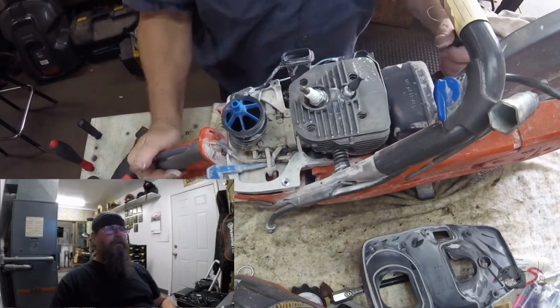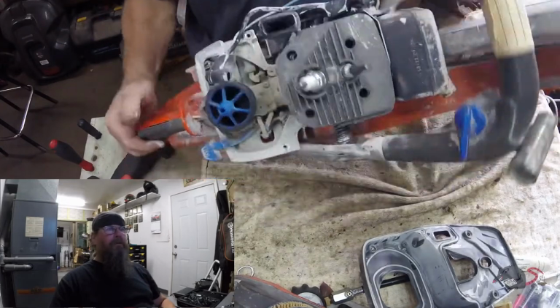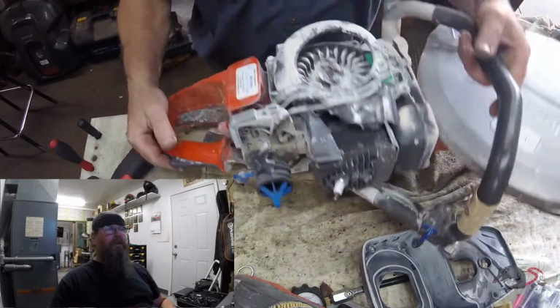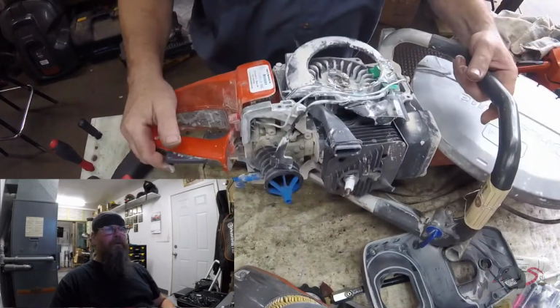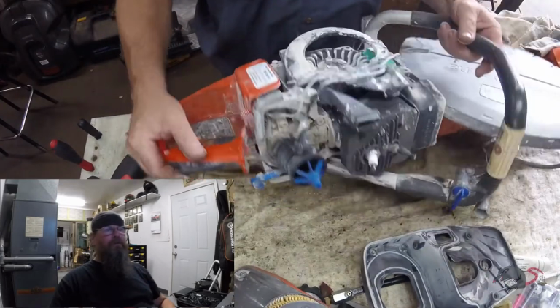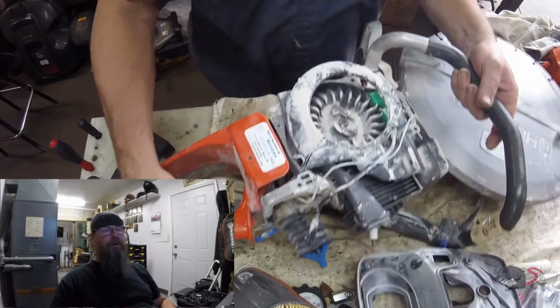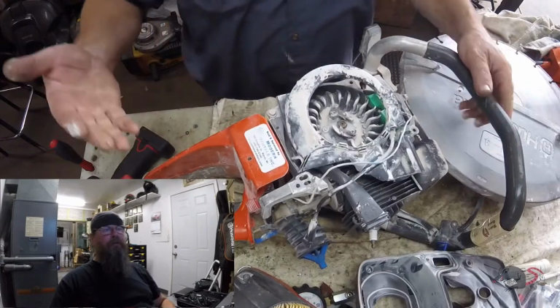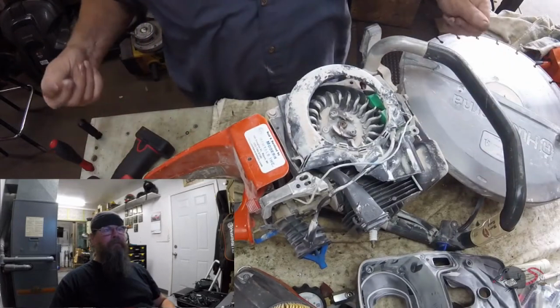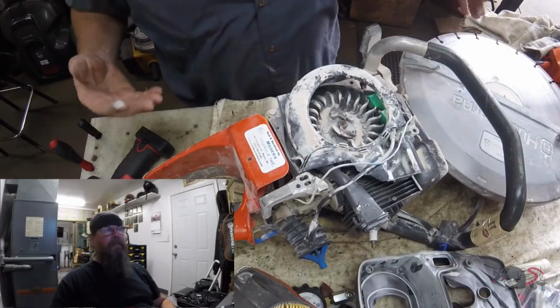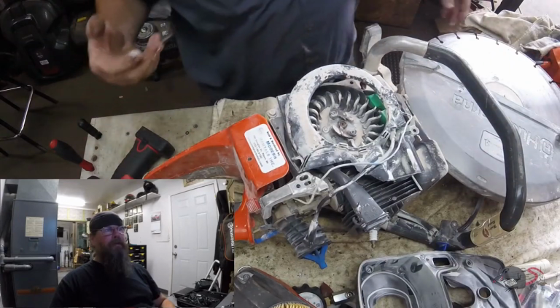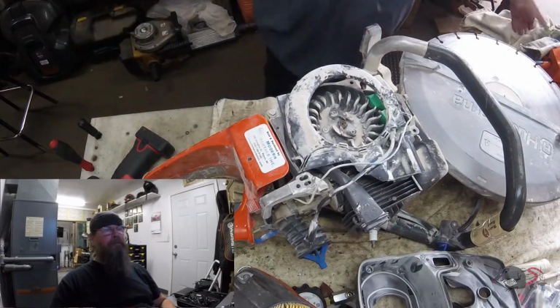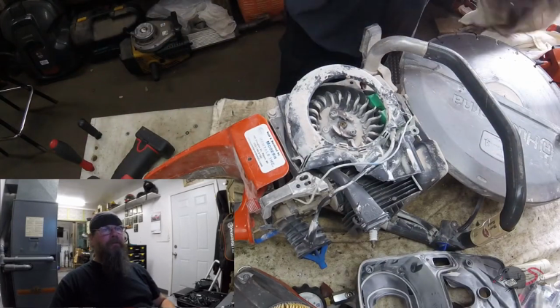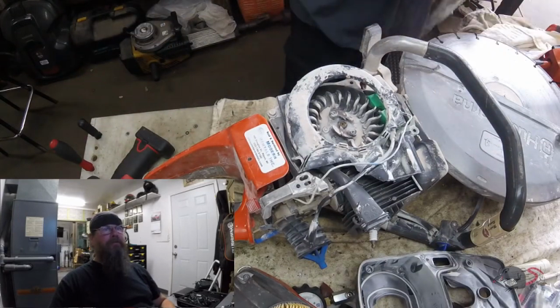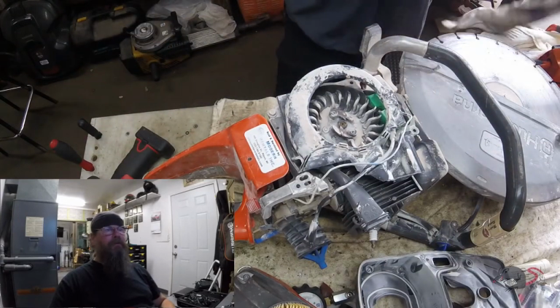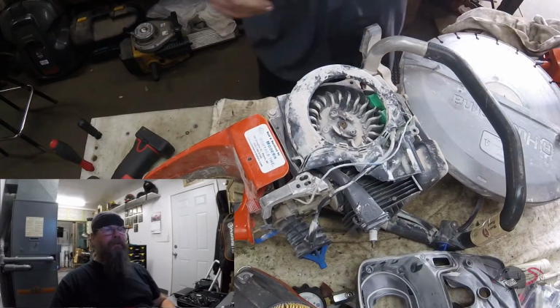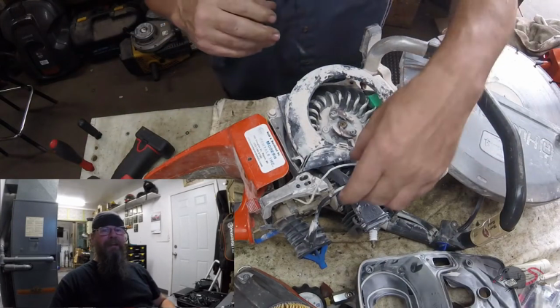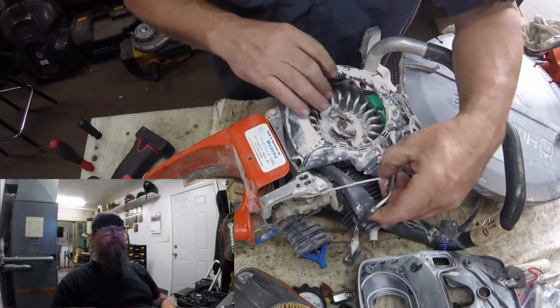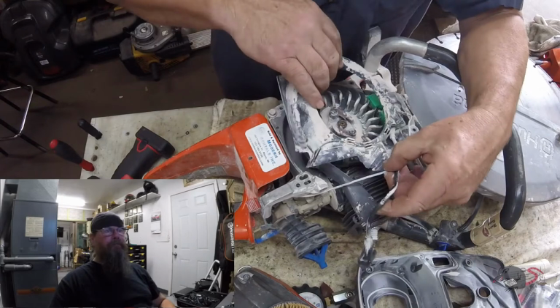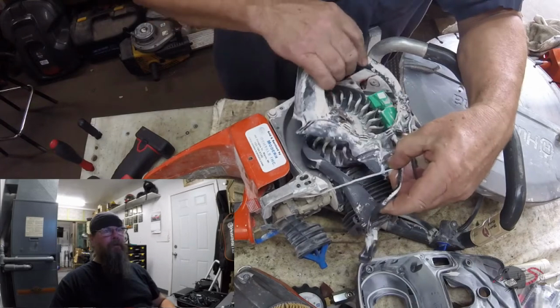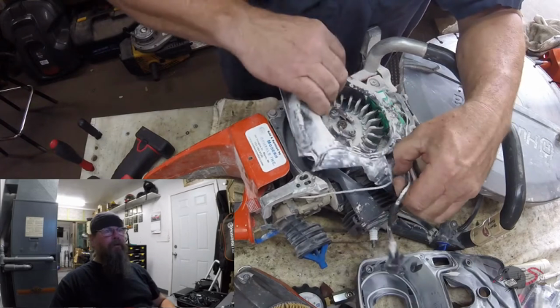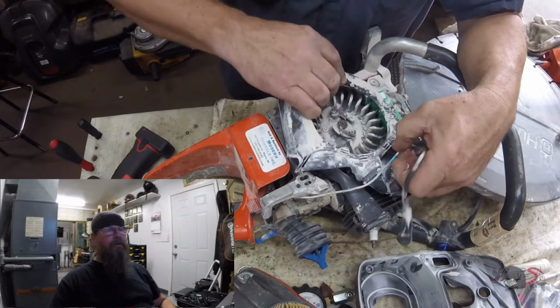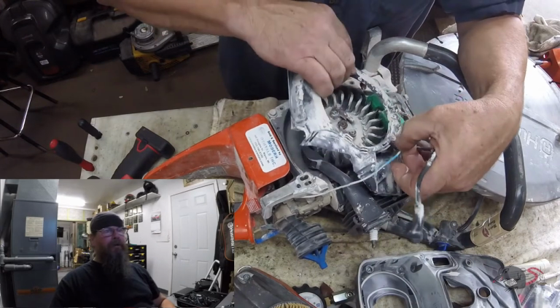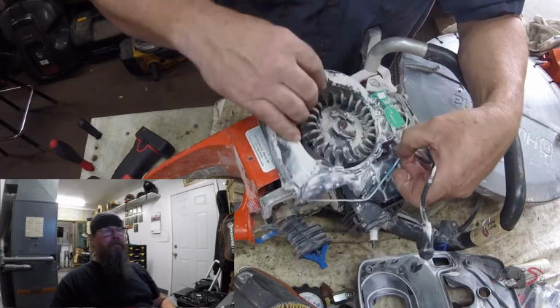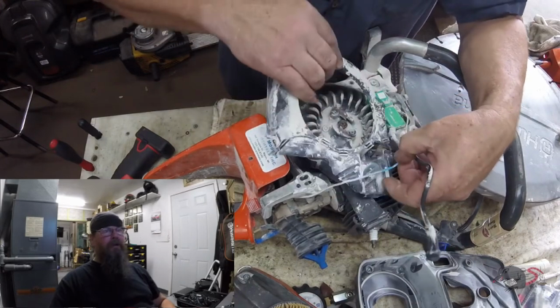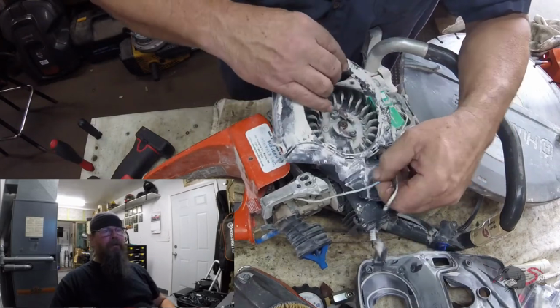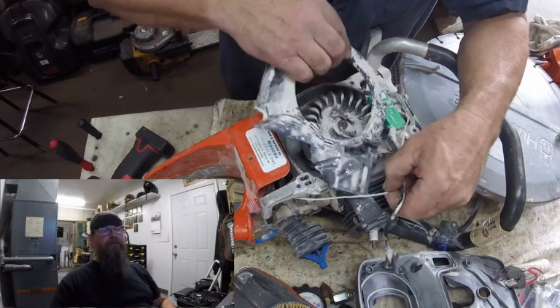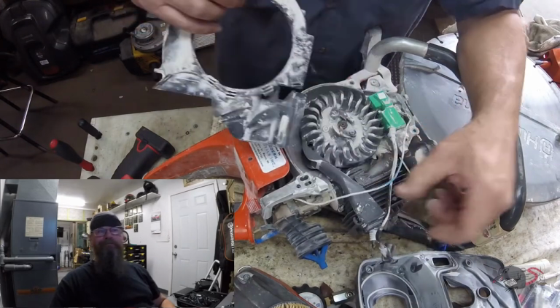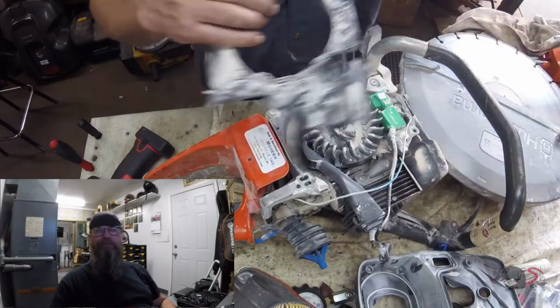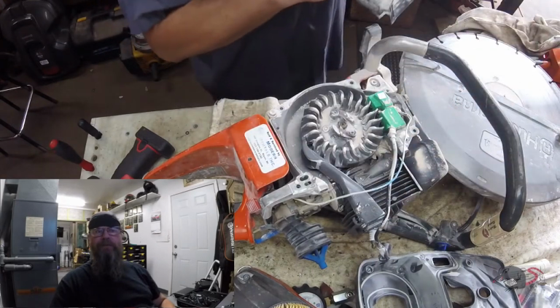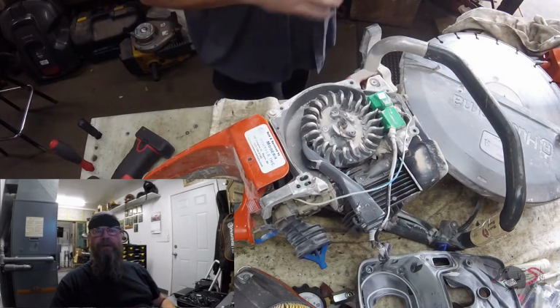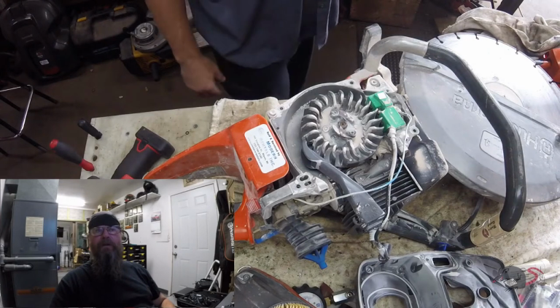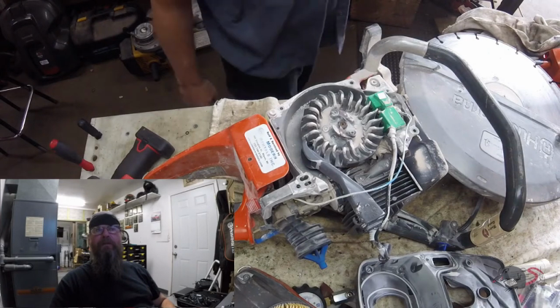So we're going to get this air conductor — I think that's what Husky calls it — we're going to get it out of the way and cleaned up a little bit.